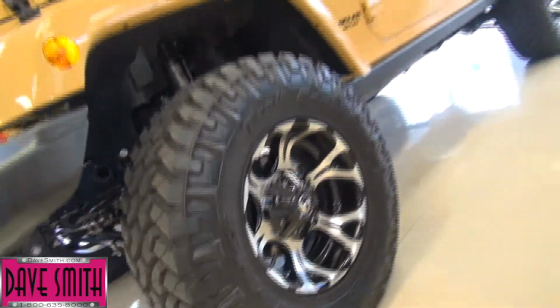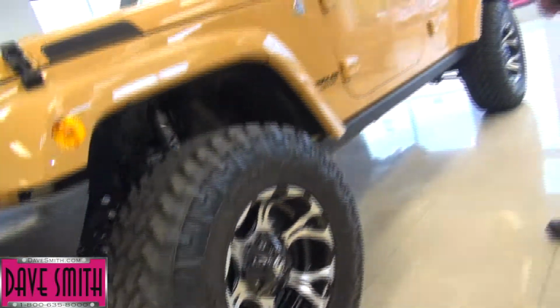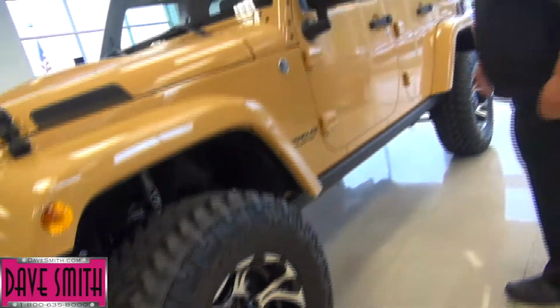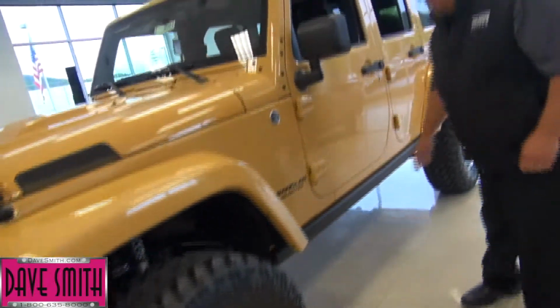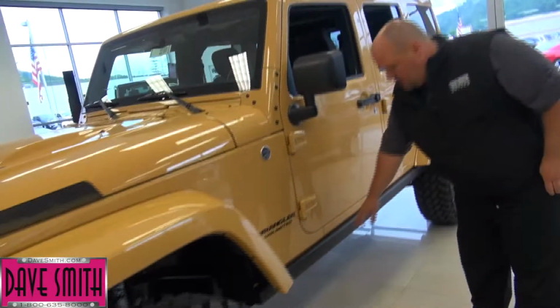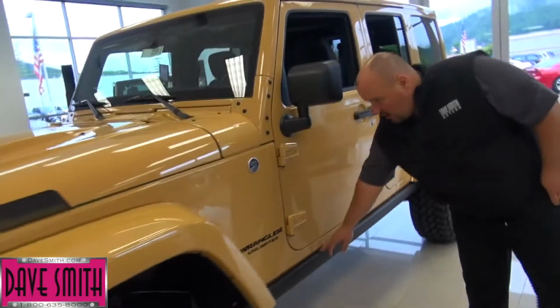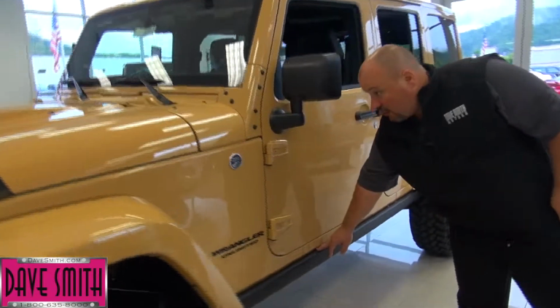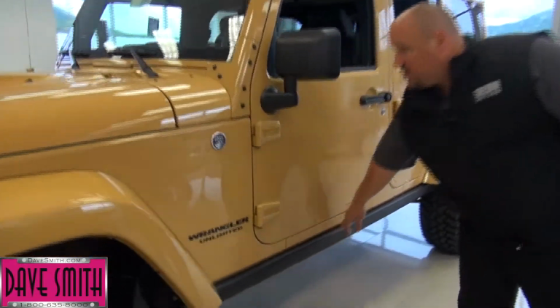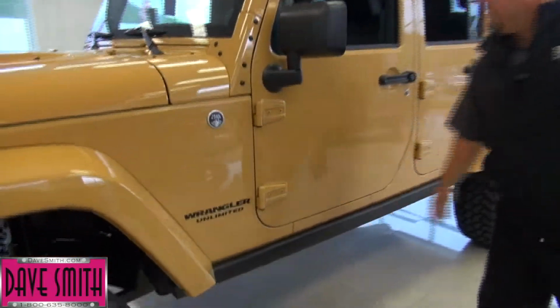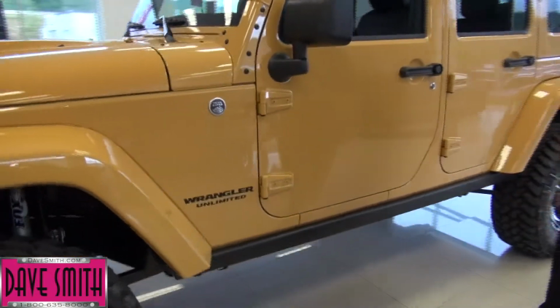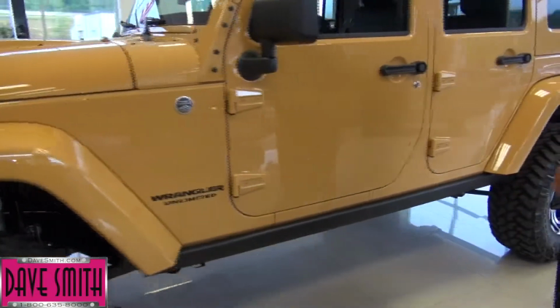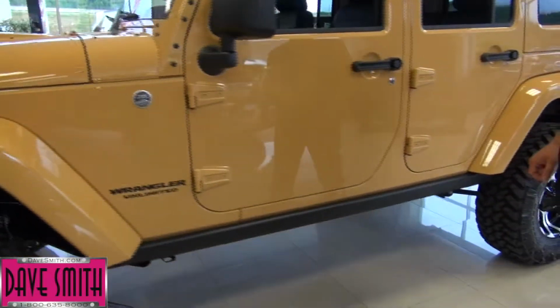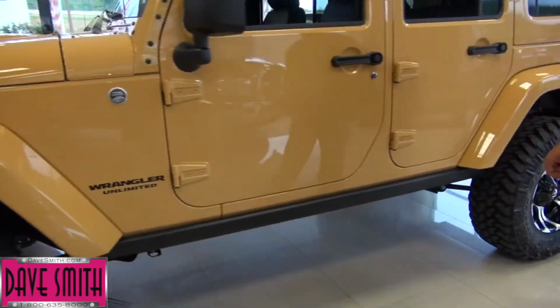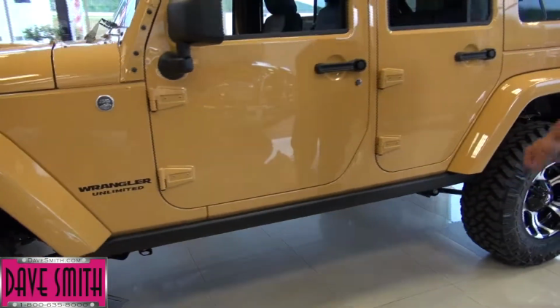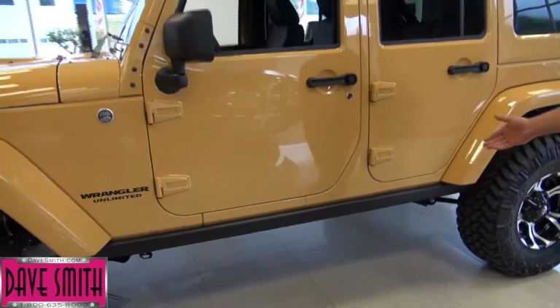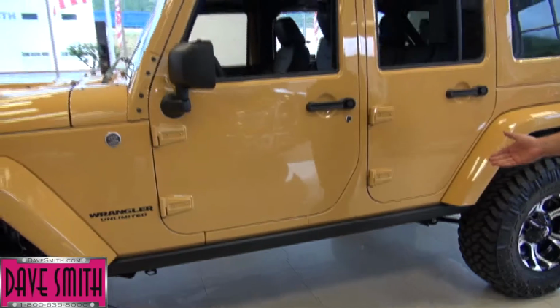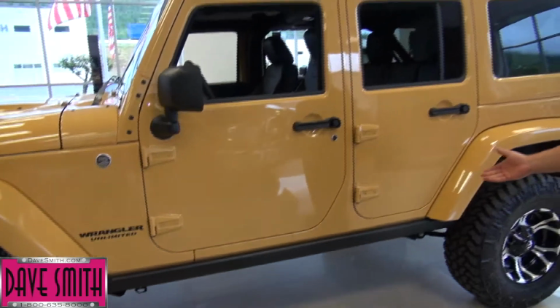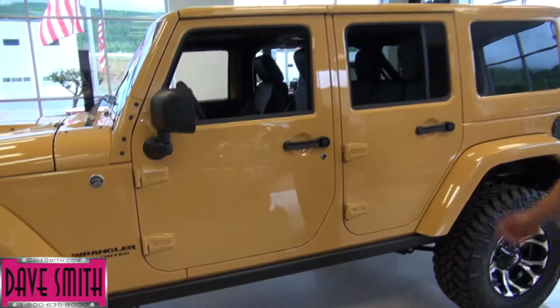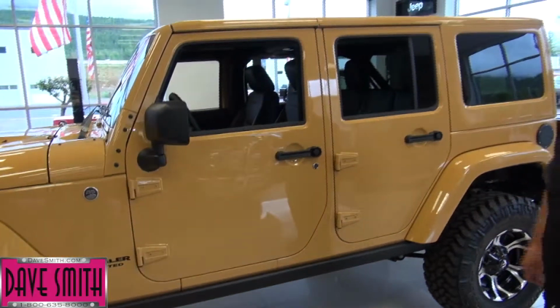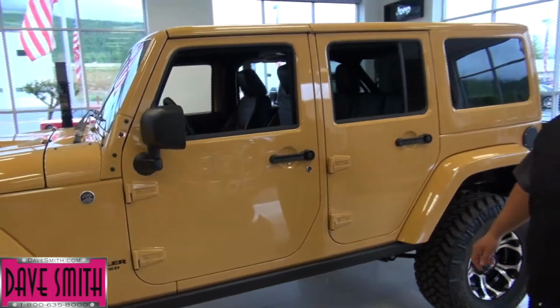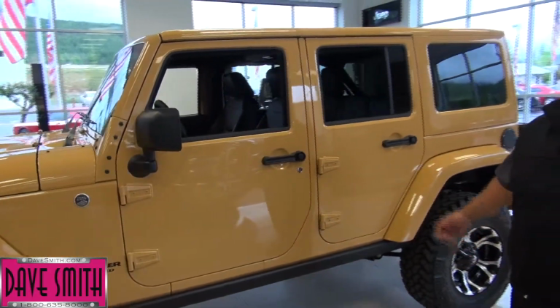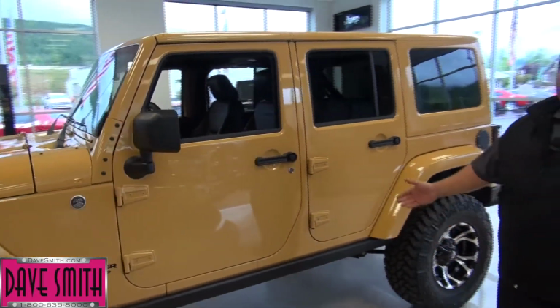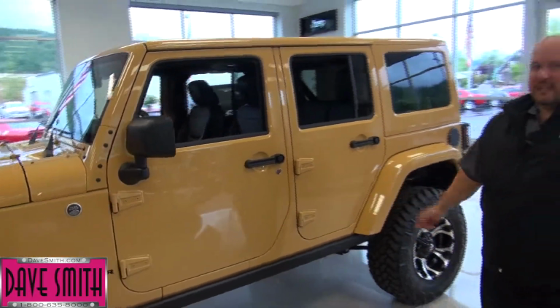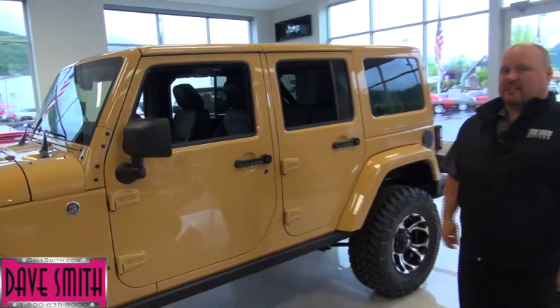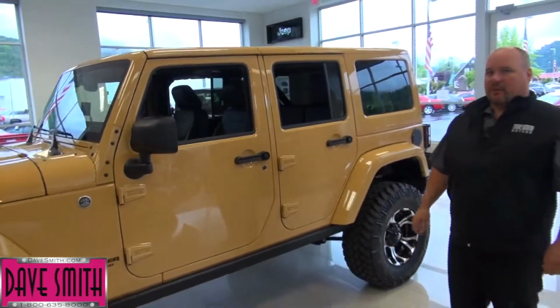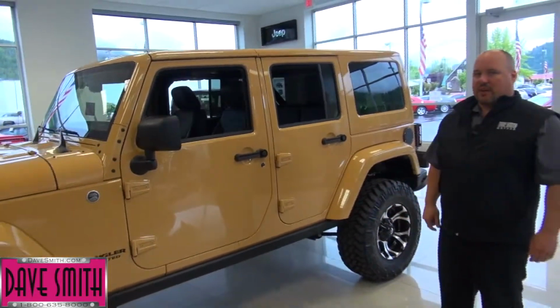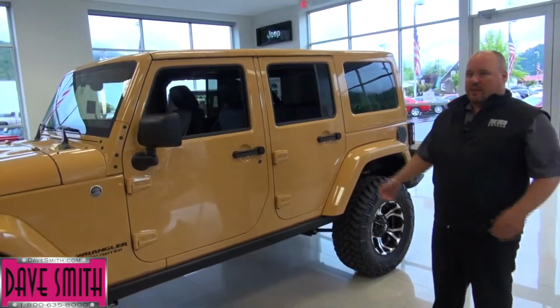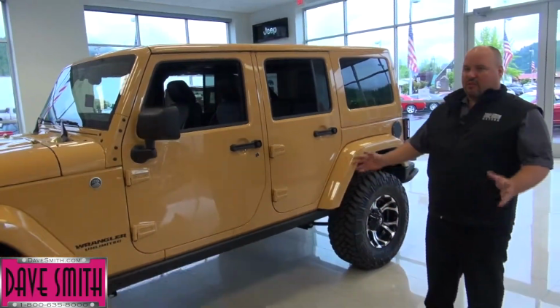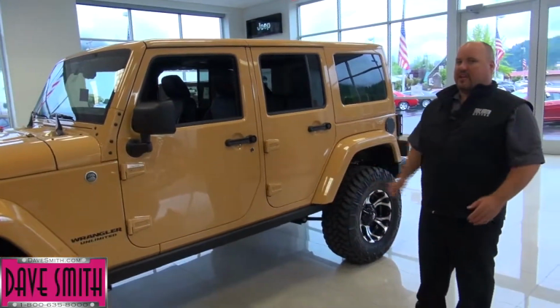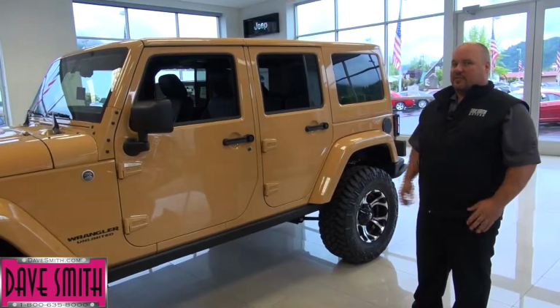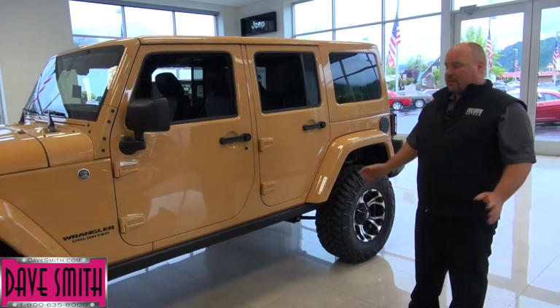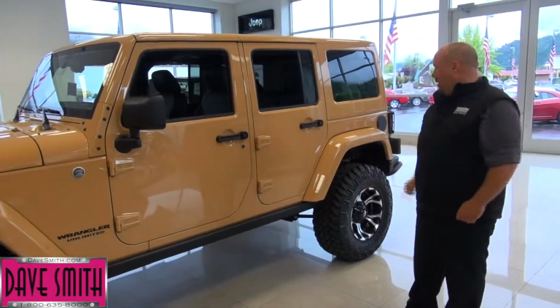Rubicon comes stock with these rock rails to protect your rocker panels. A lot of customers will have us take those off. We can put any kind of sidestep you want on there — rock sliders, whatever you want.